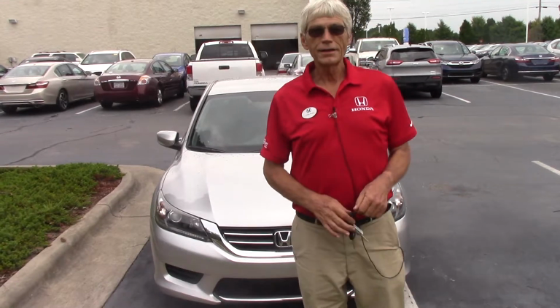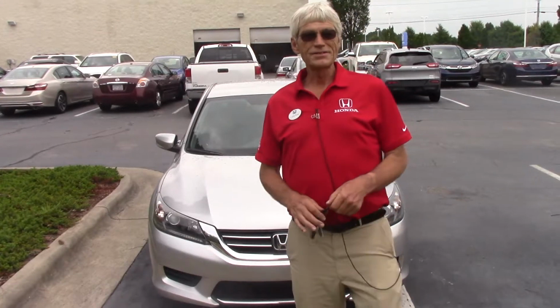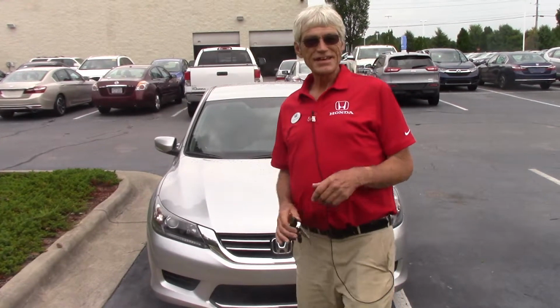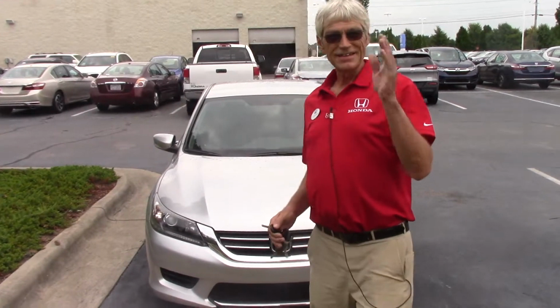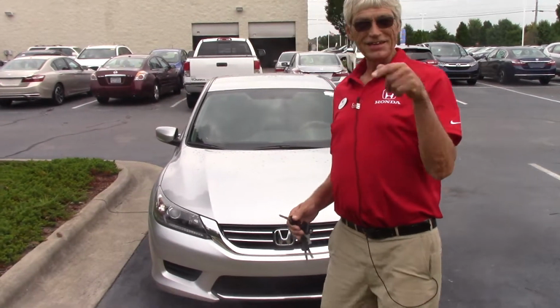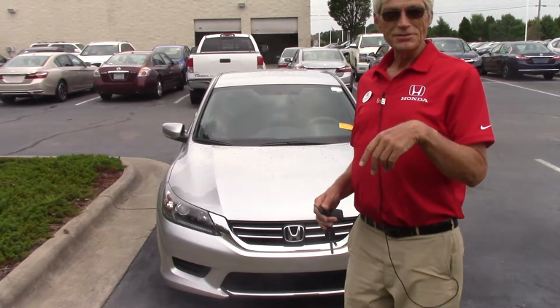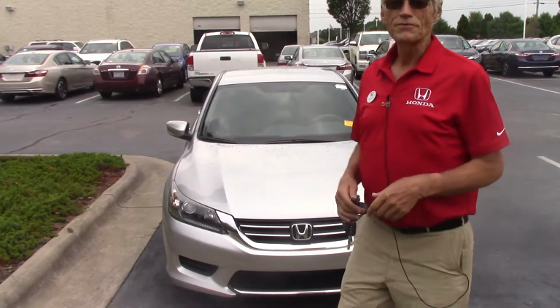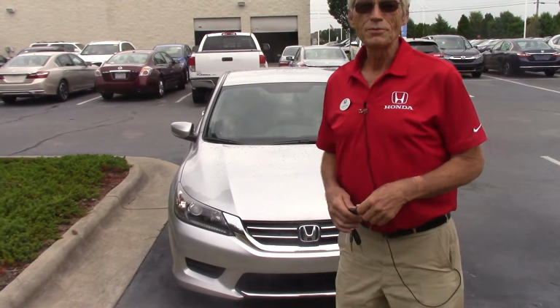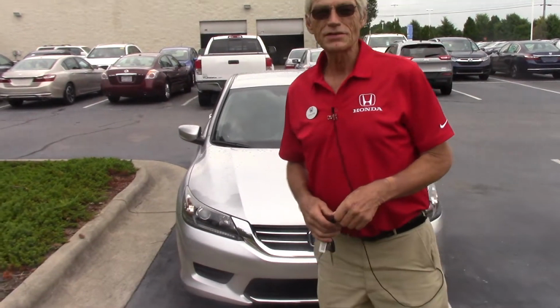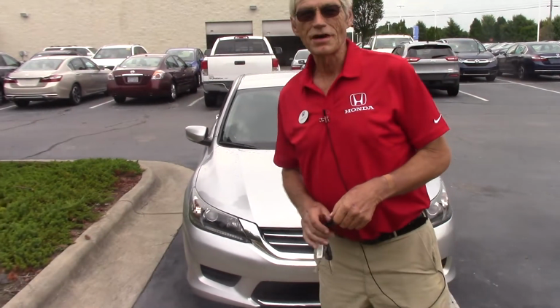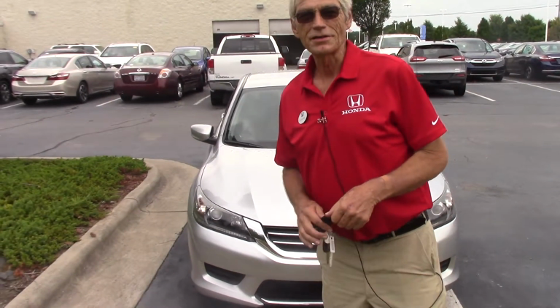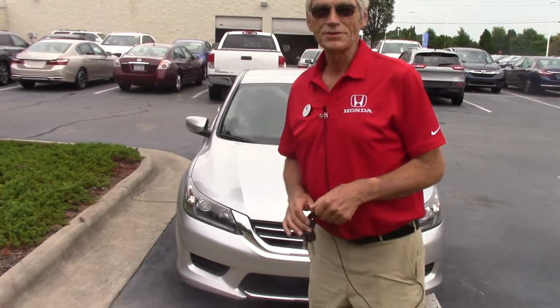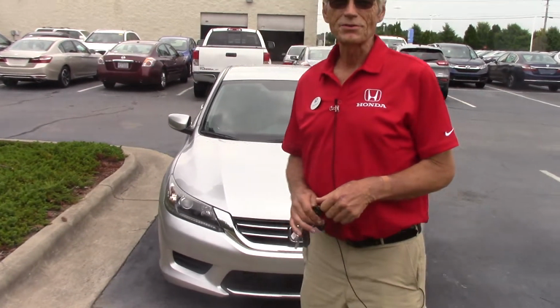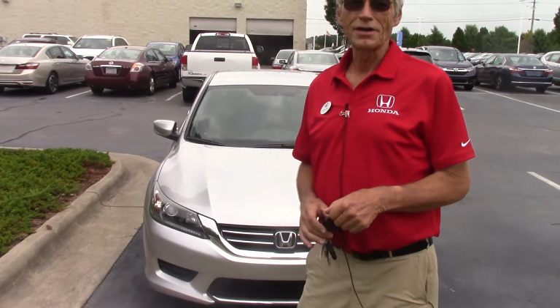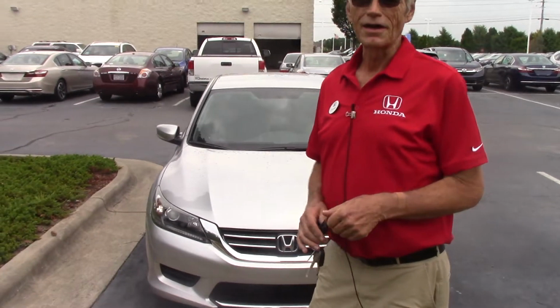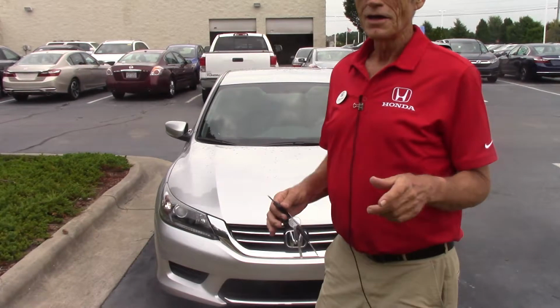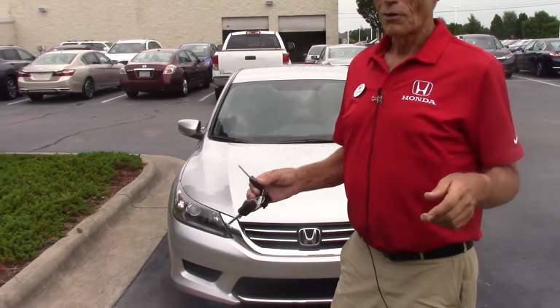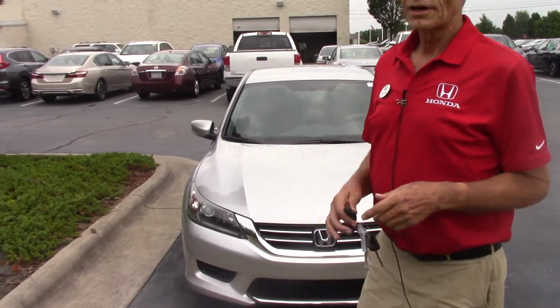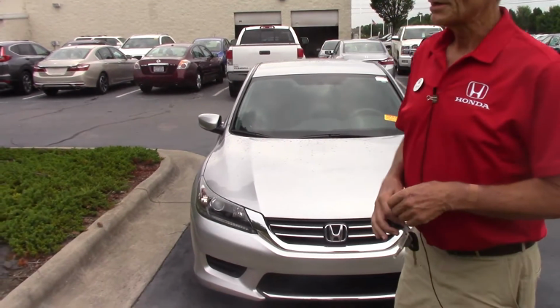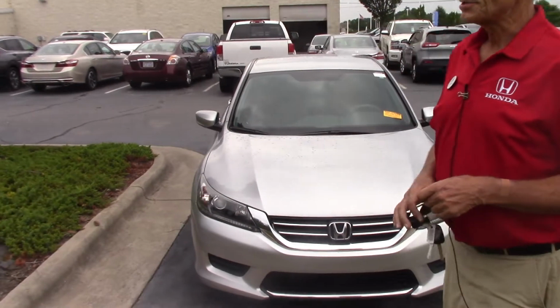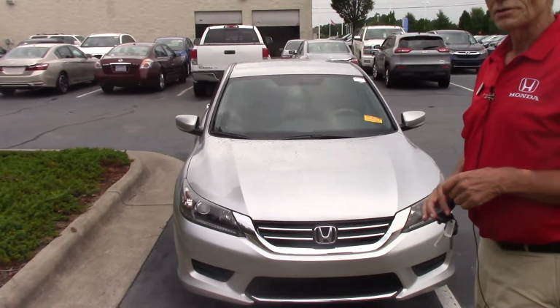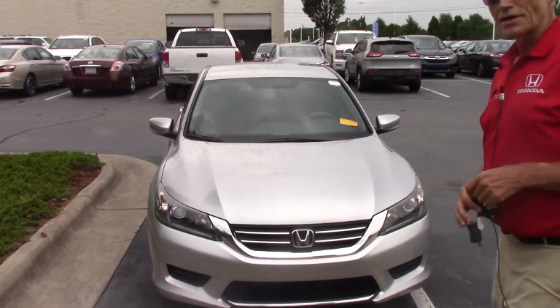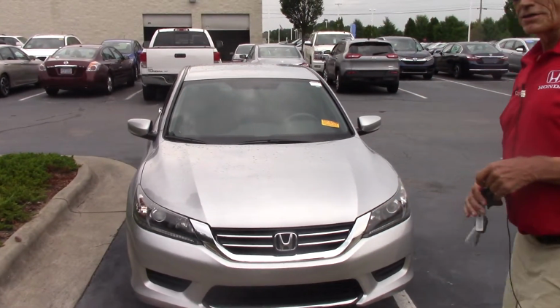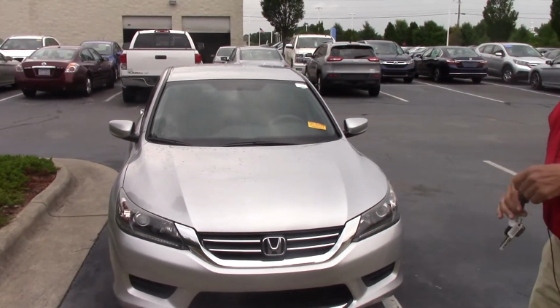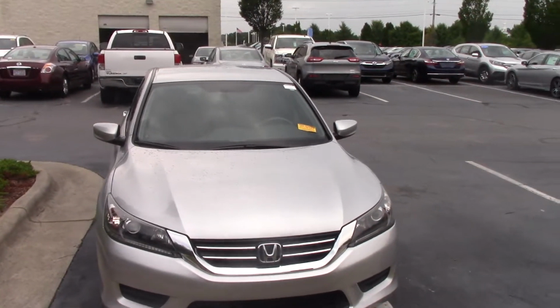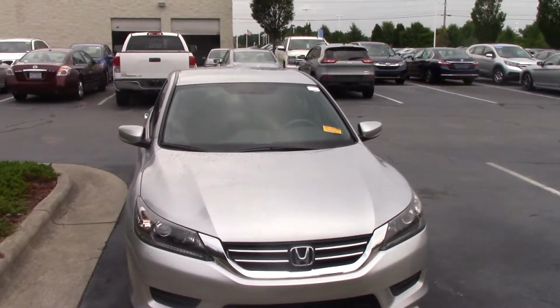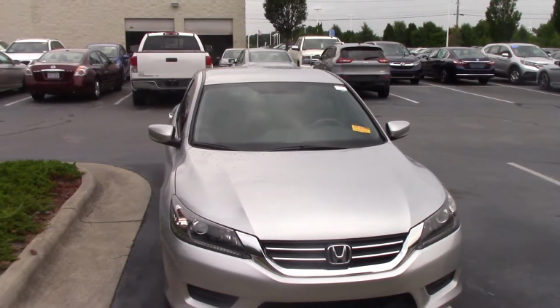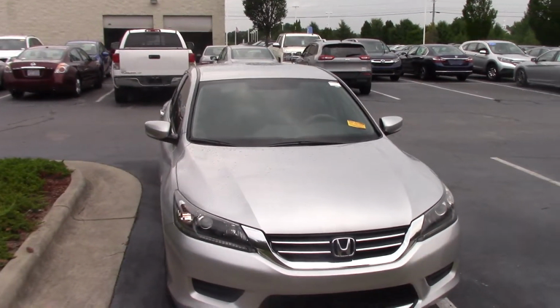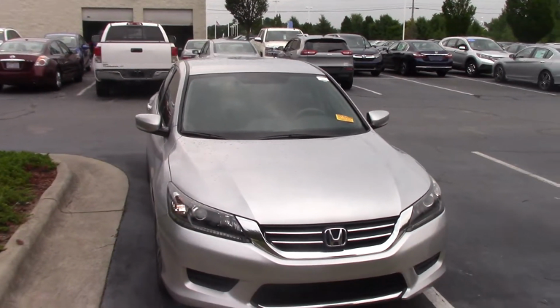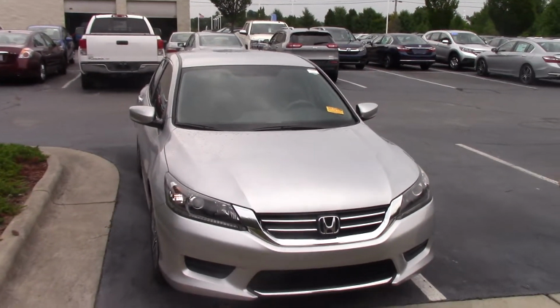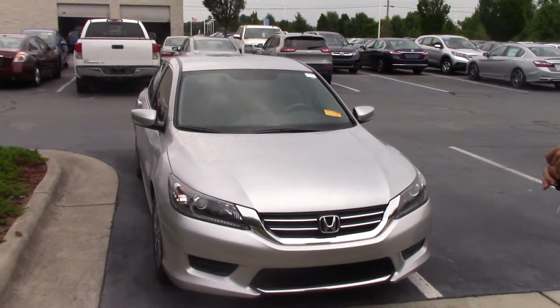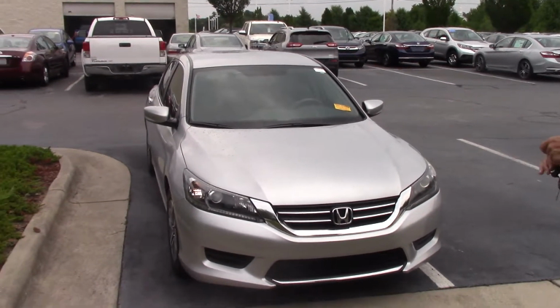Hello, this is Alan Keene coming to you from Hubert Vester Honda in Wilson, North Carolina. What I'd like to show you today is a great looking unit that we just got in.